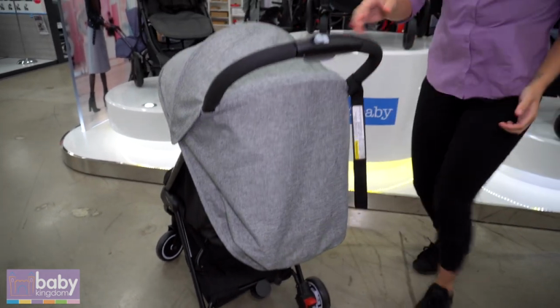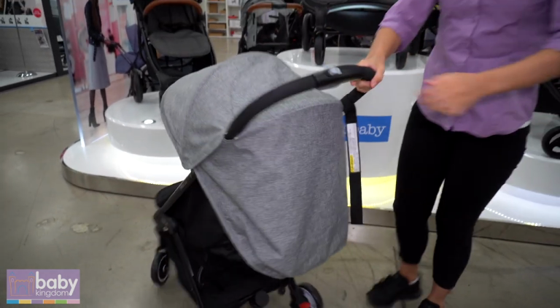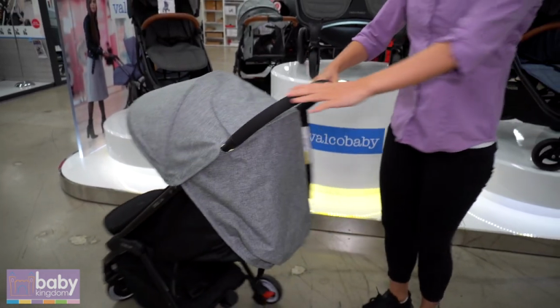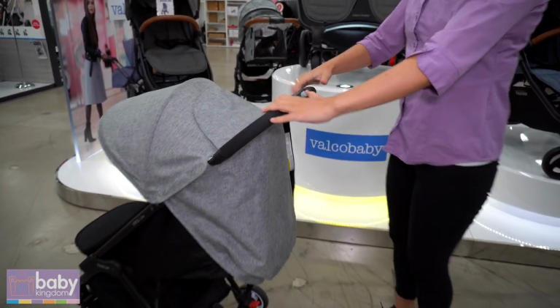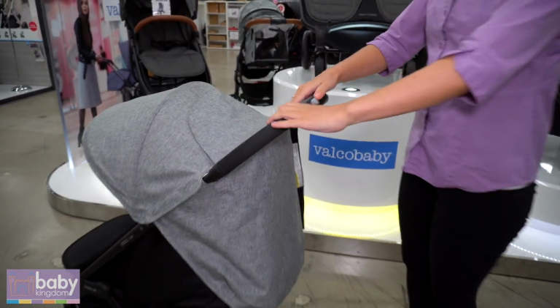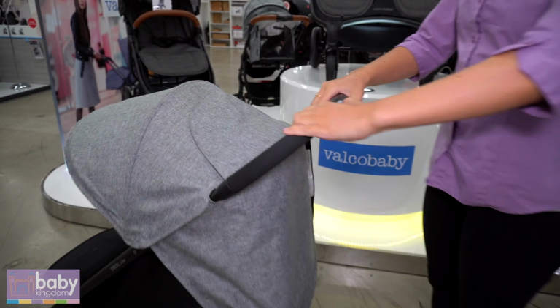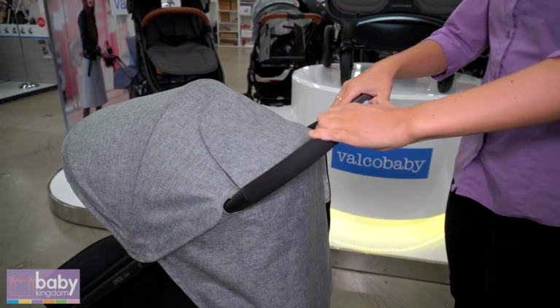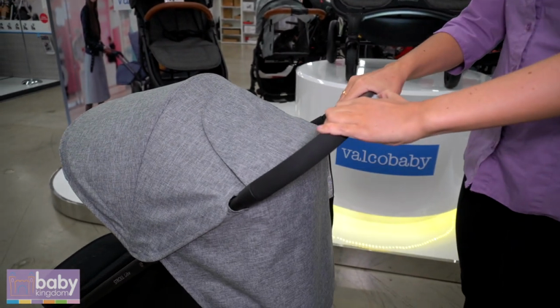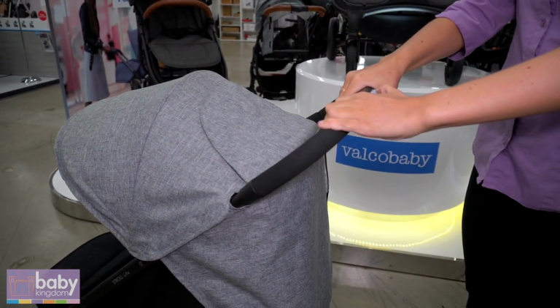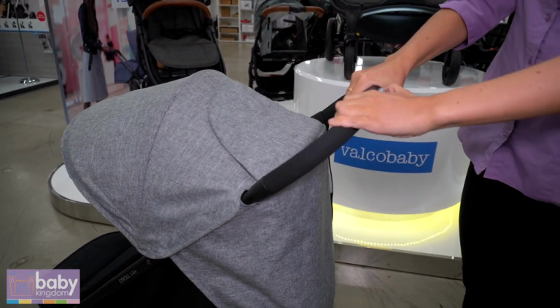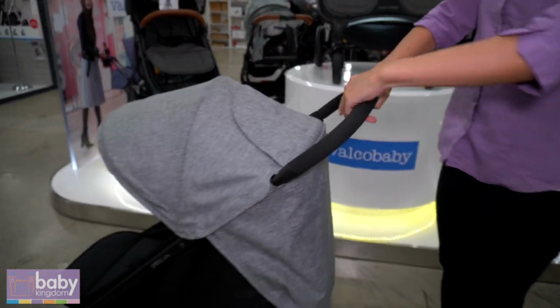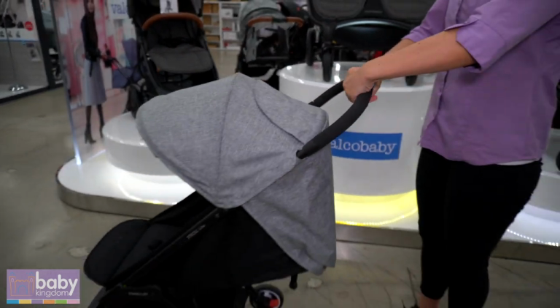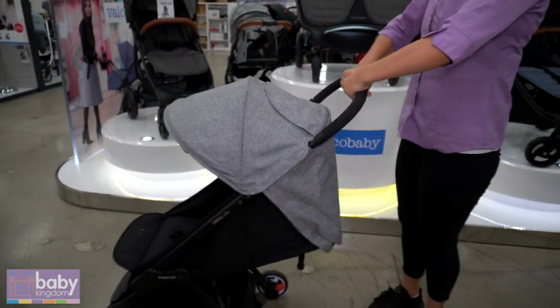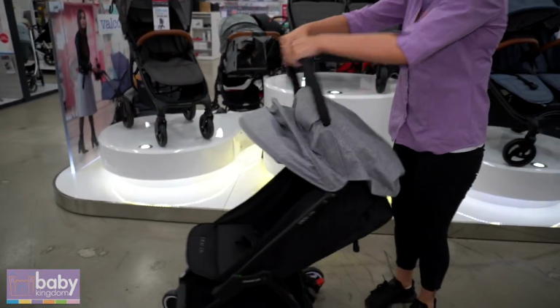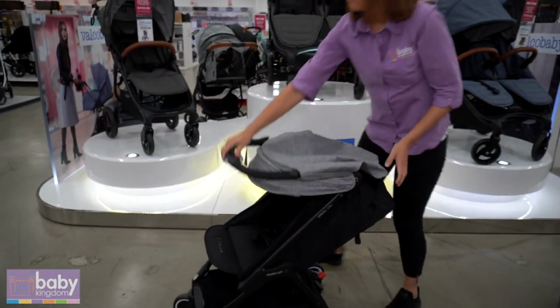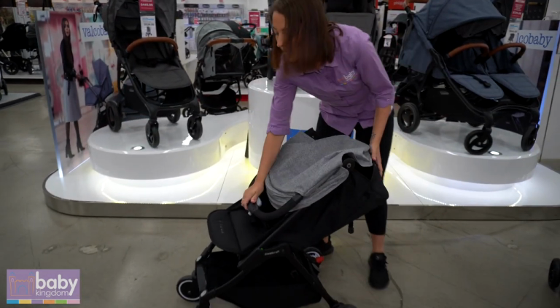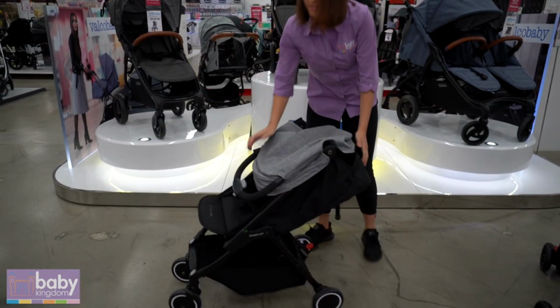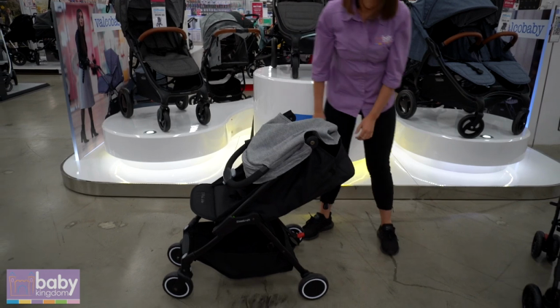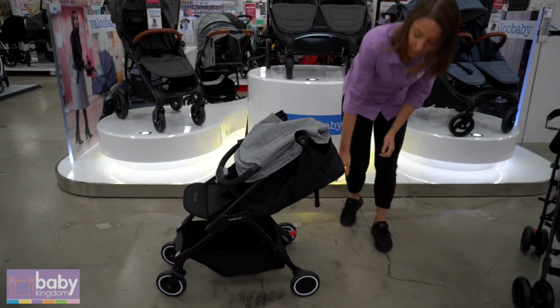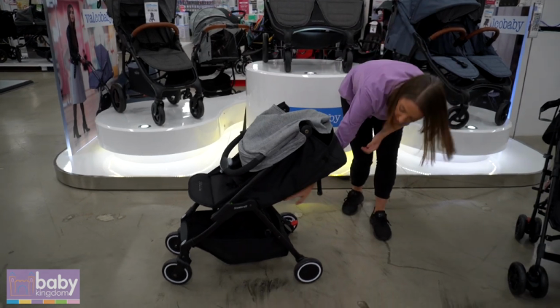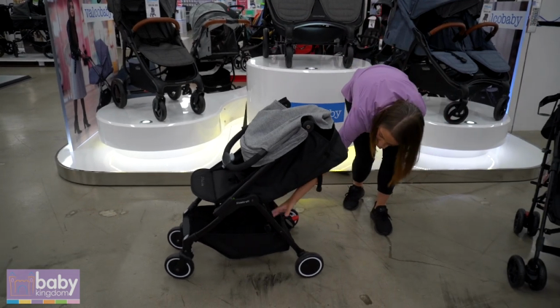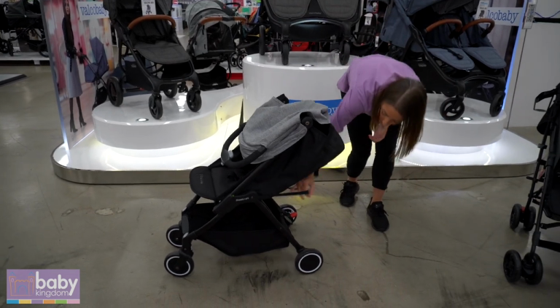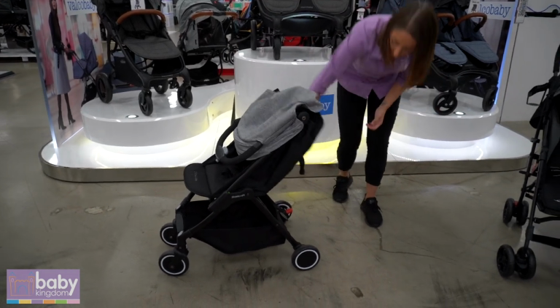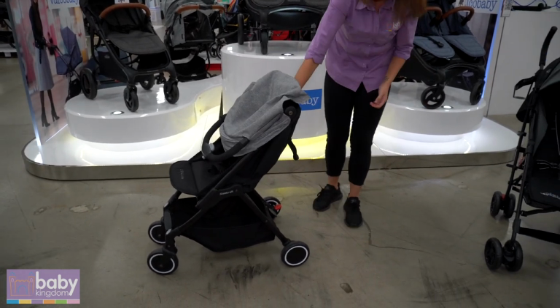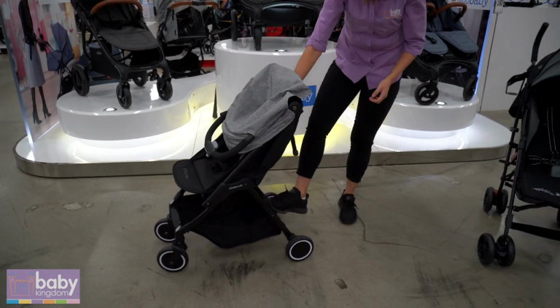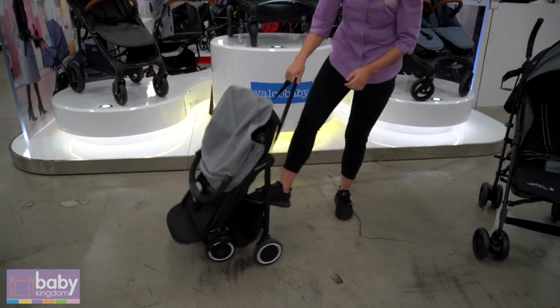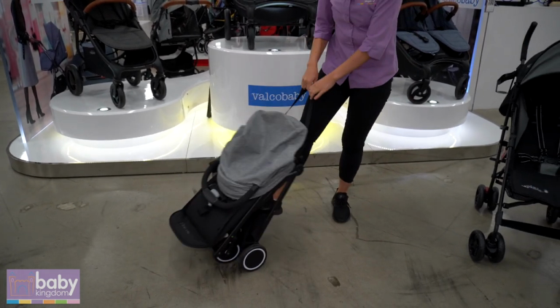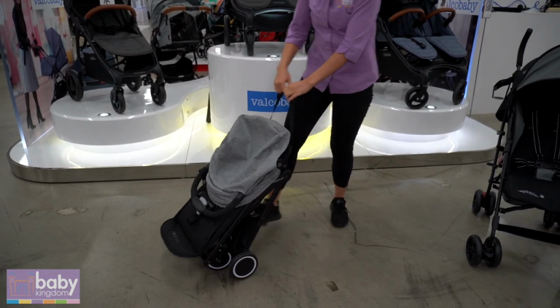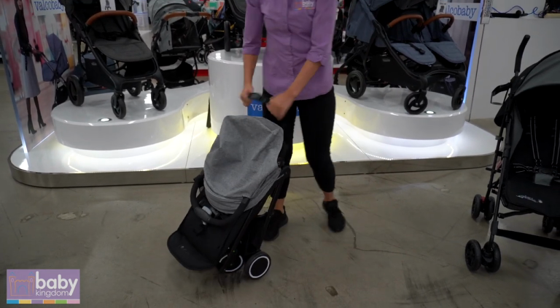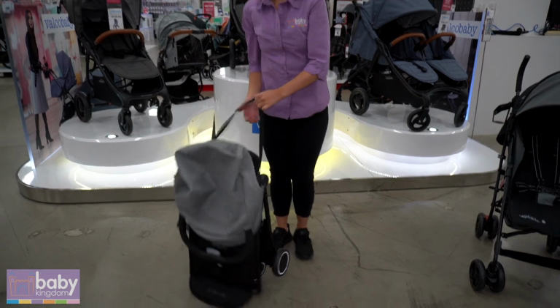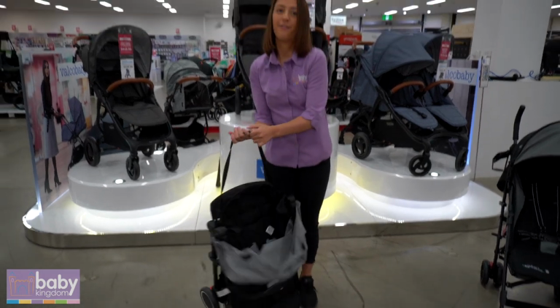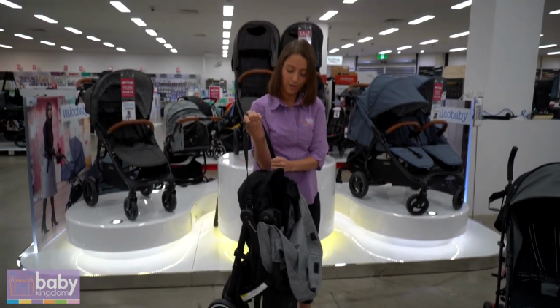To fold, just at the top here you're sliding across the grey button, squeezing the other grey button and that folds over. Just underneath there is a strap — pull on that strap and that folds it over.